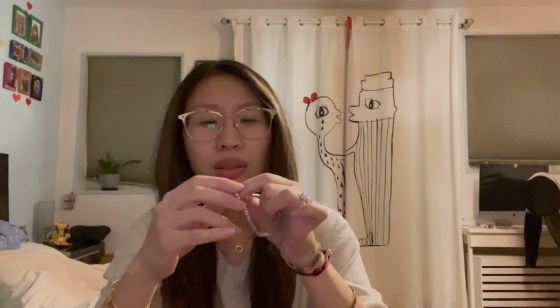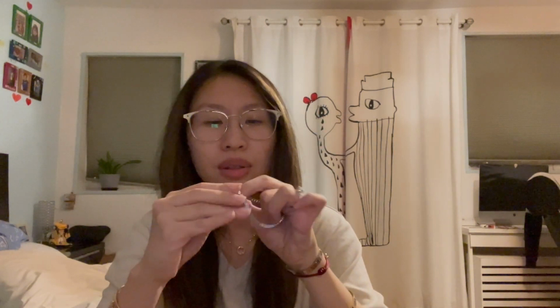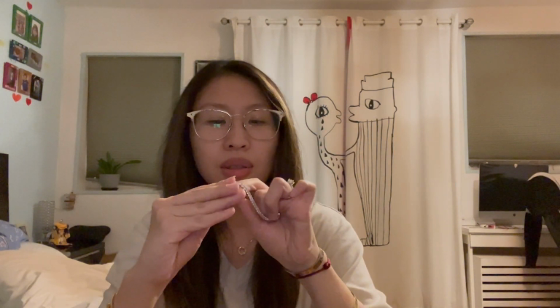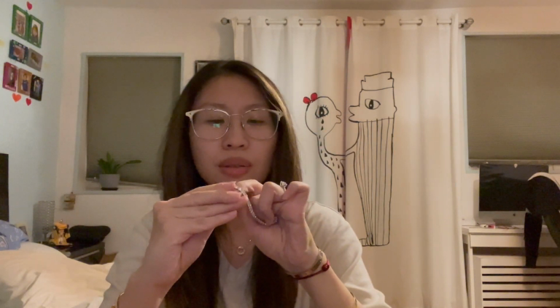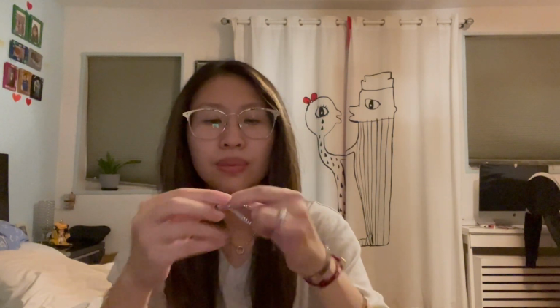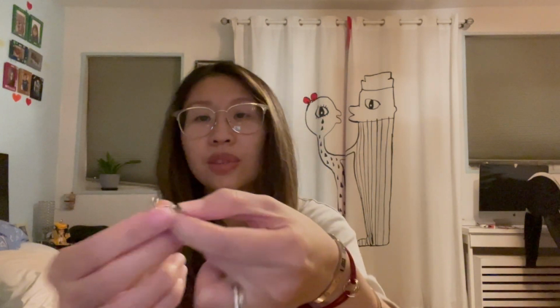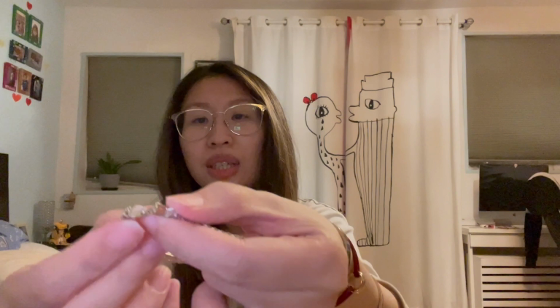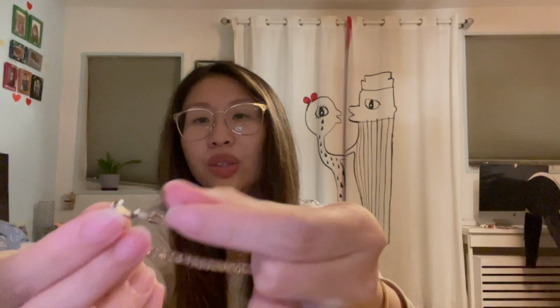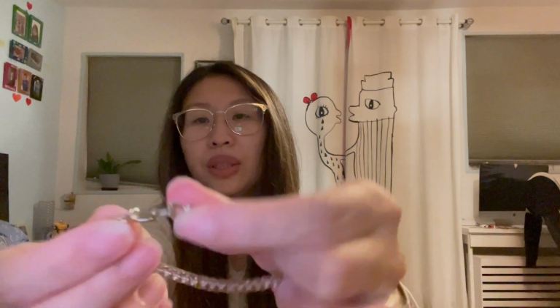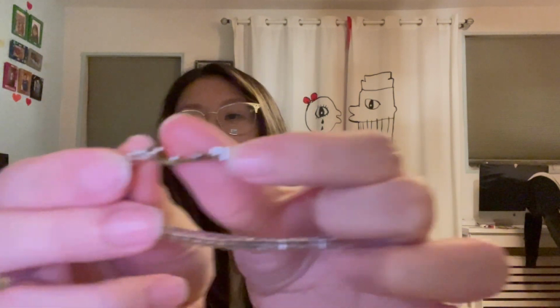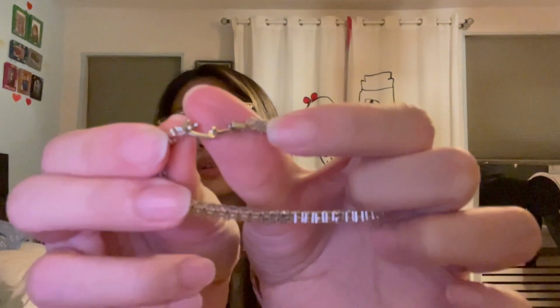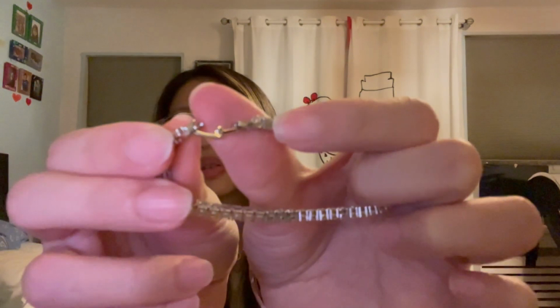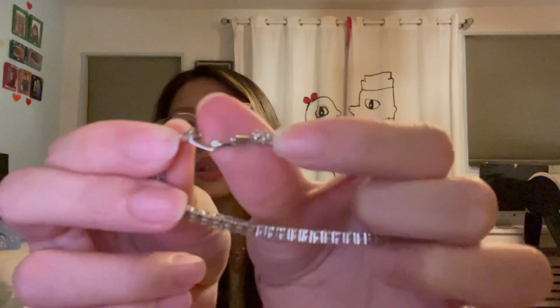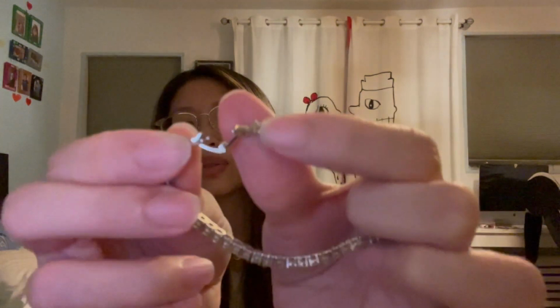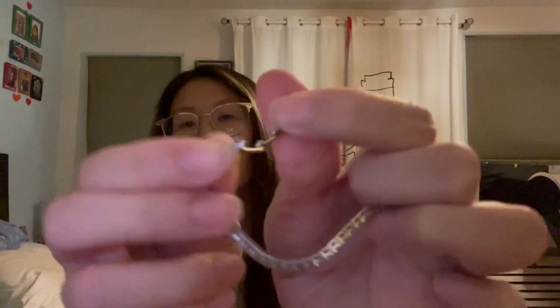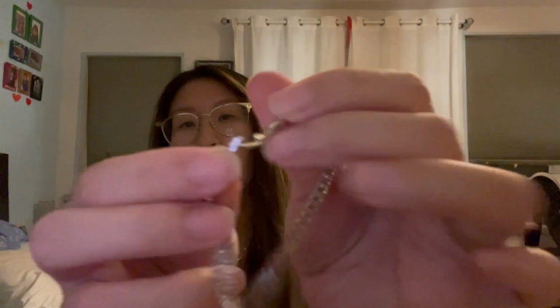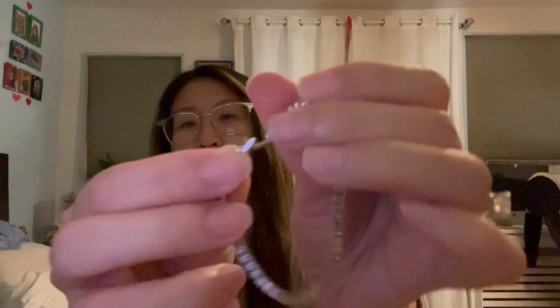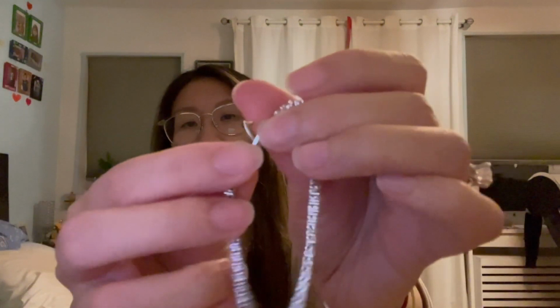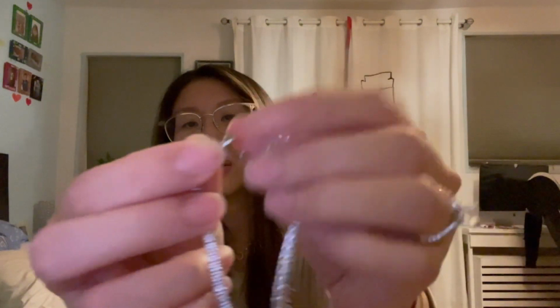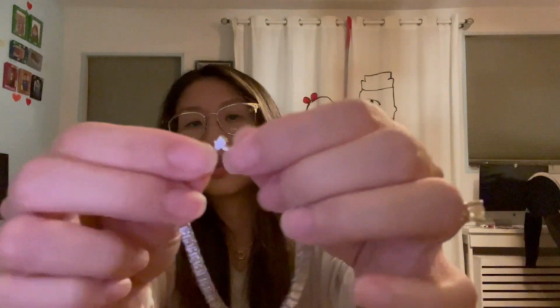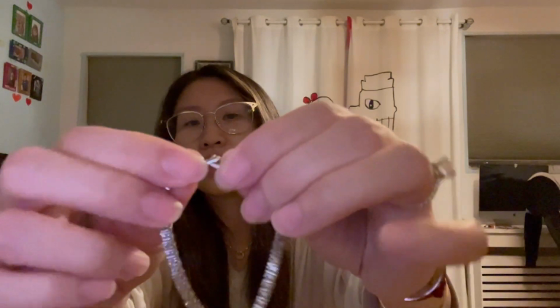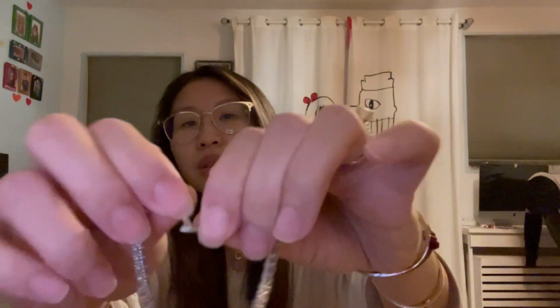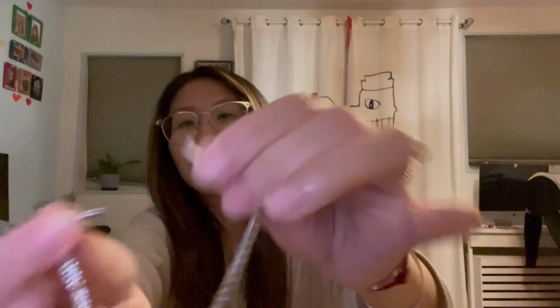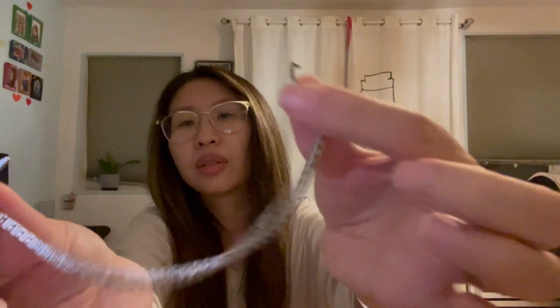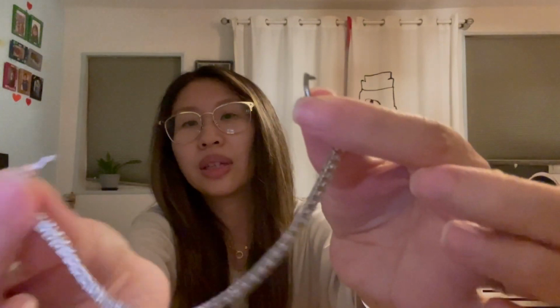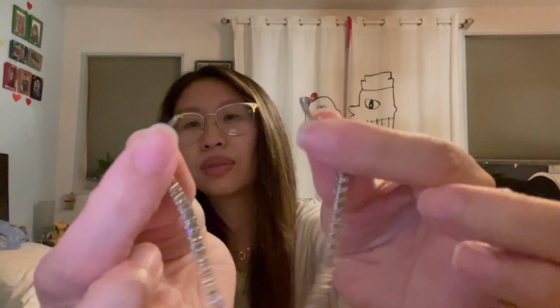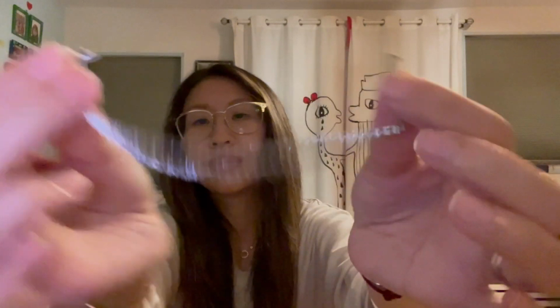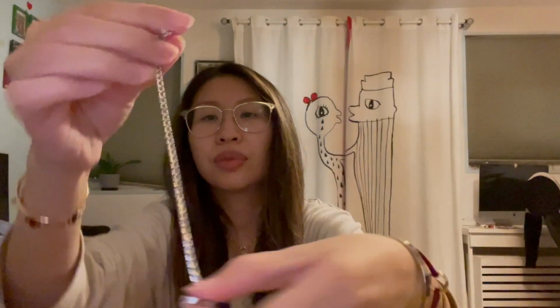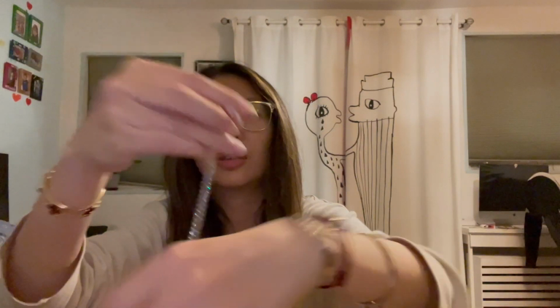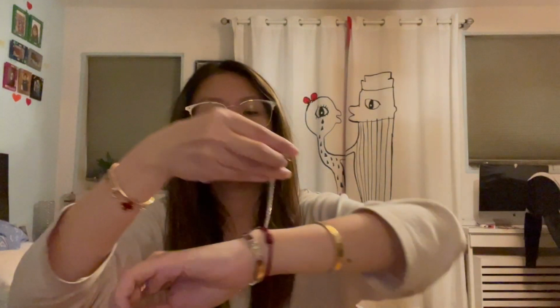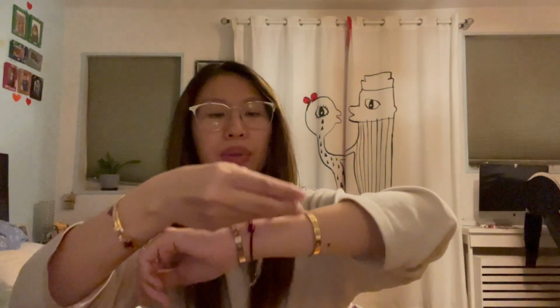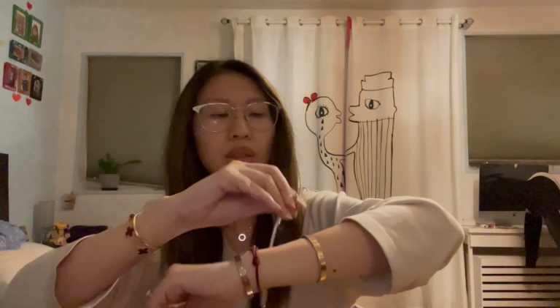It's very easy to open — see that, you just unhook it like that. All right, let me put it on.